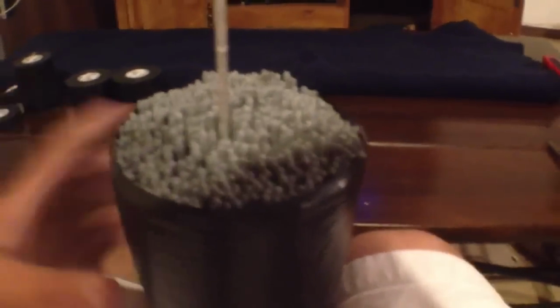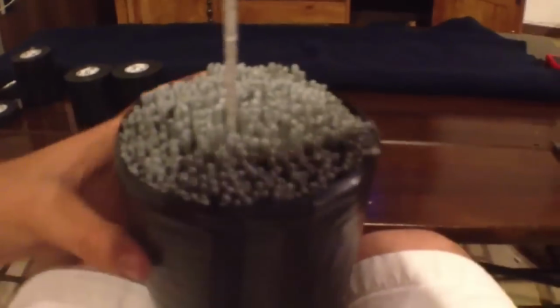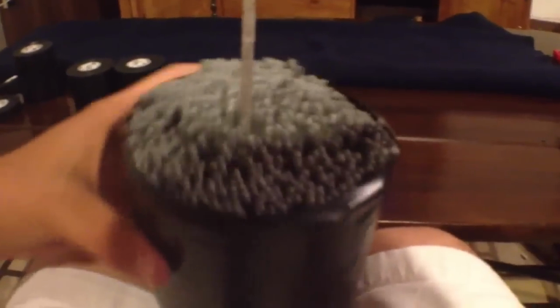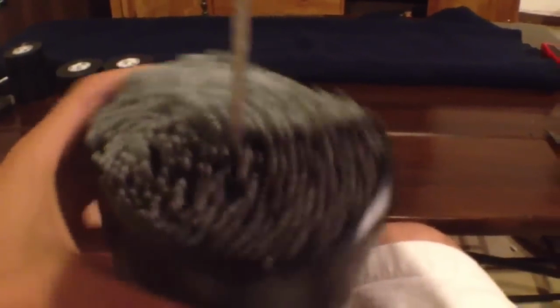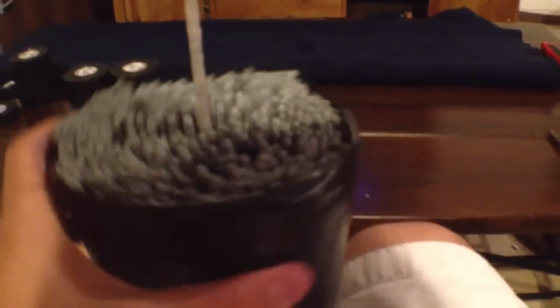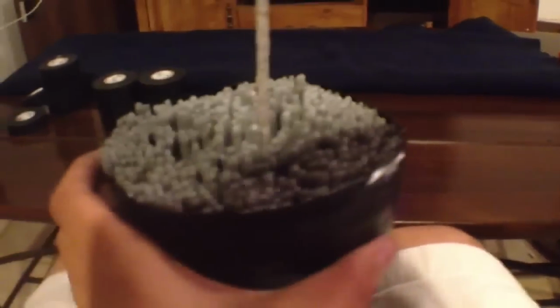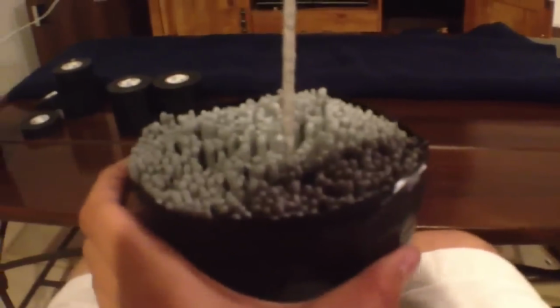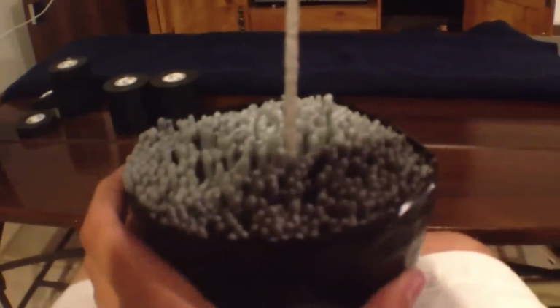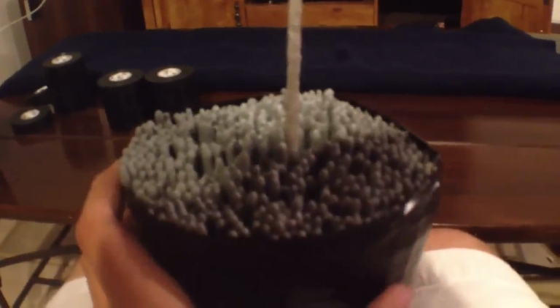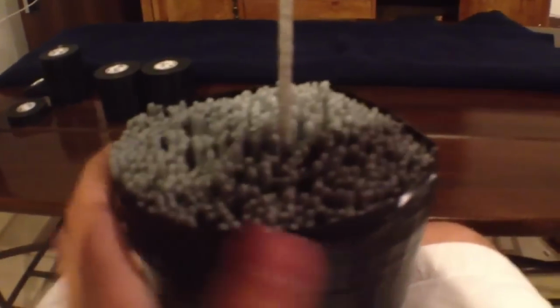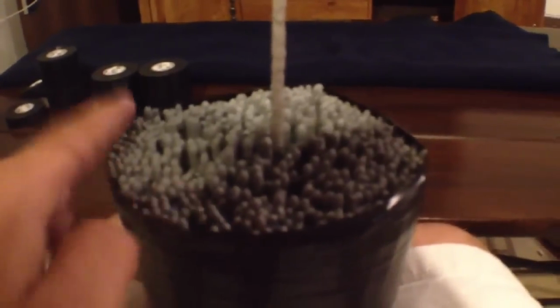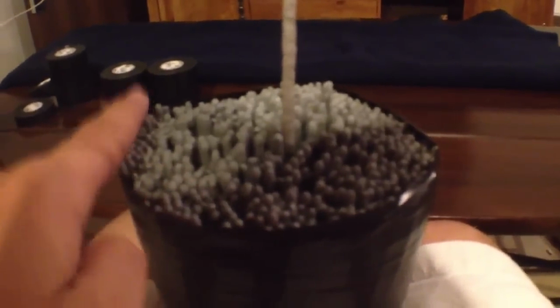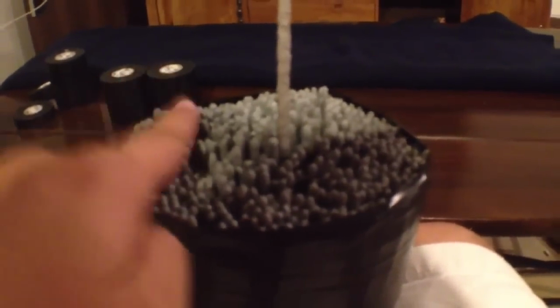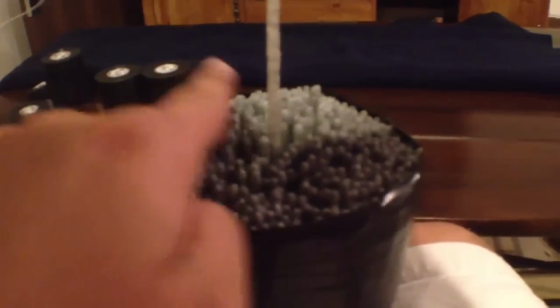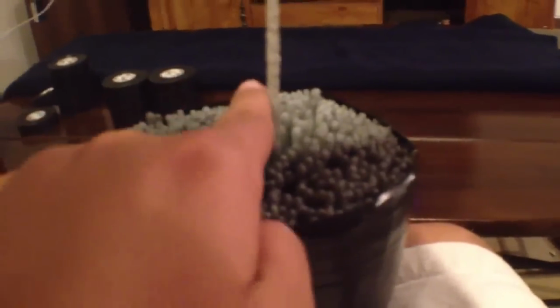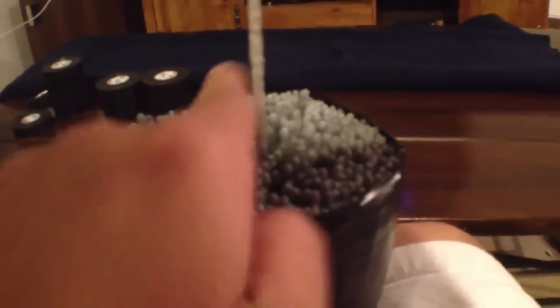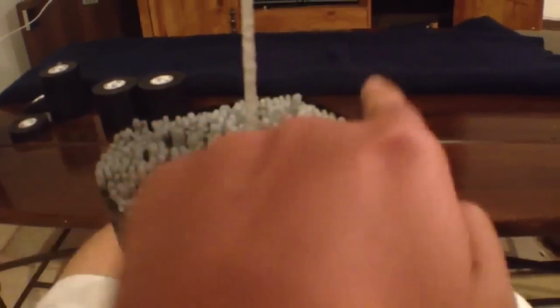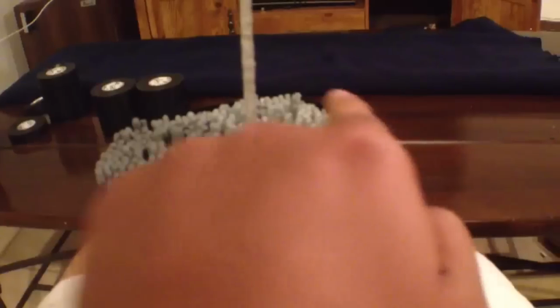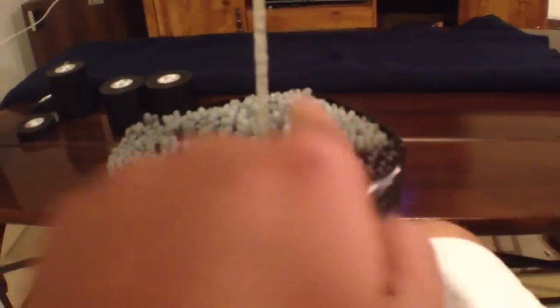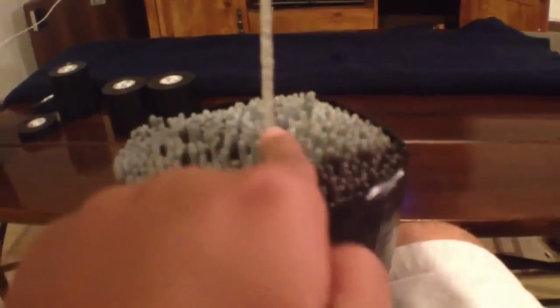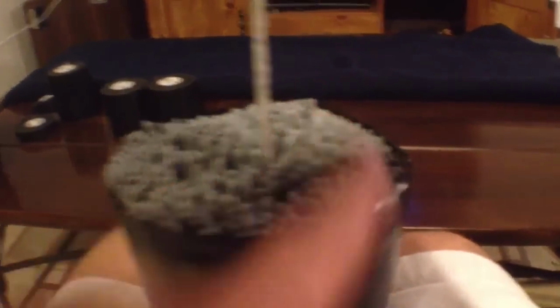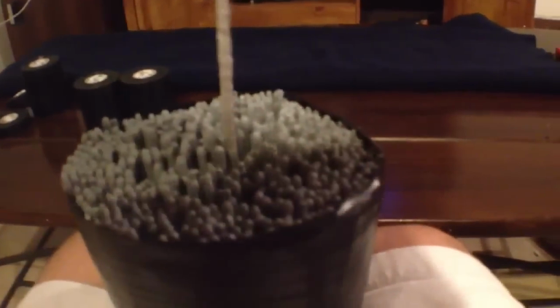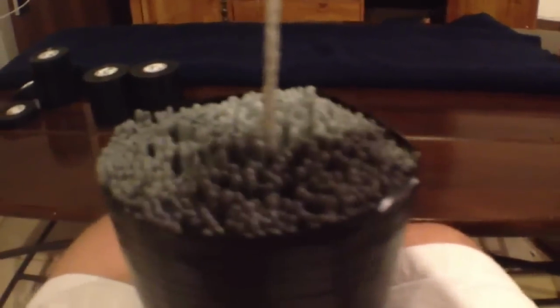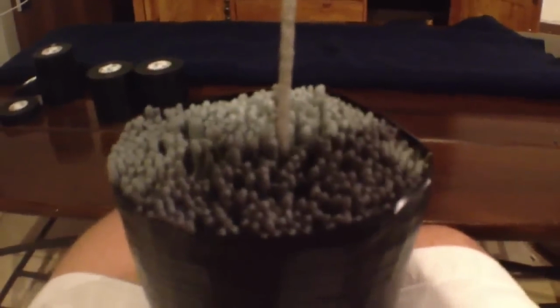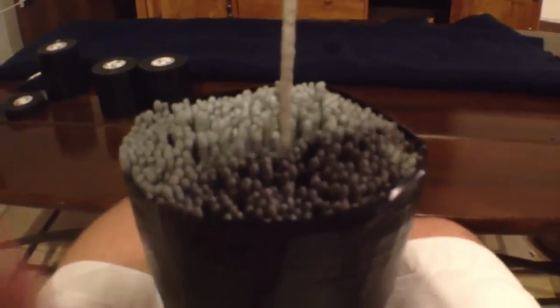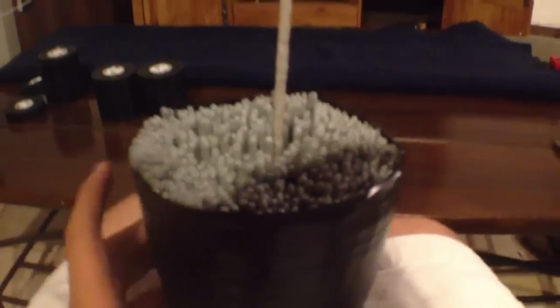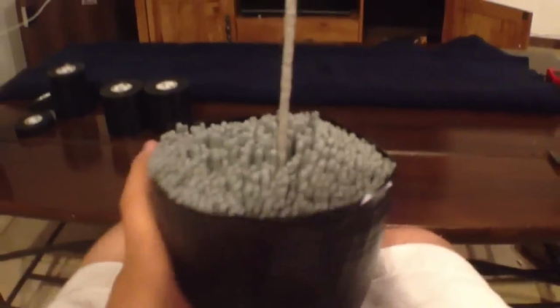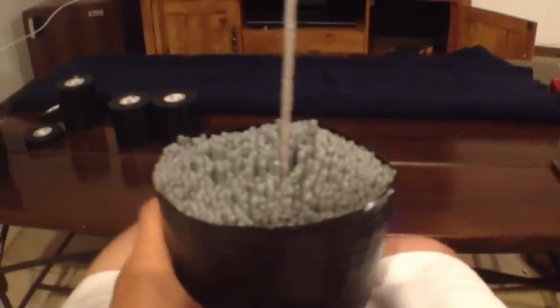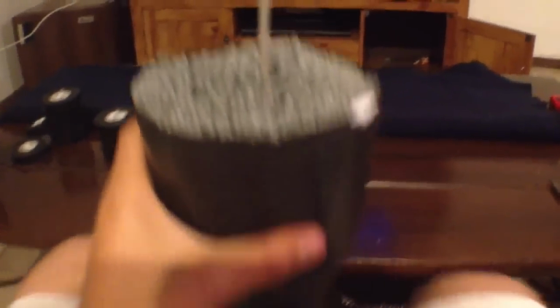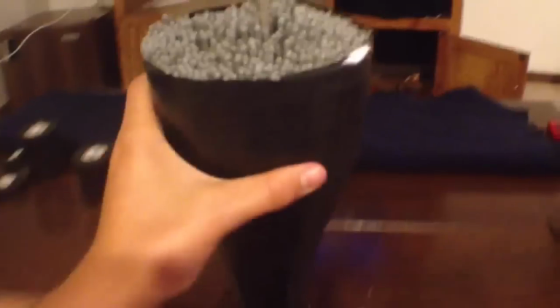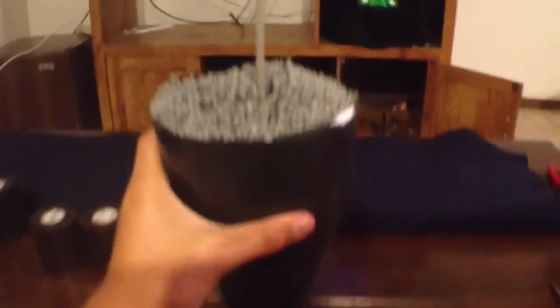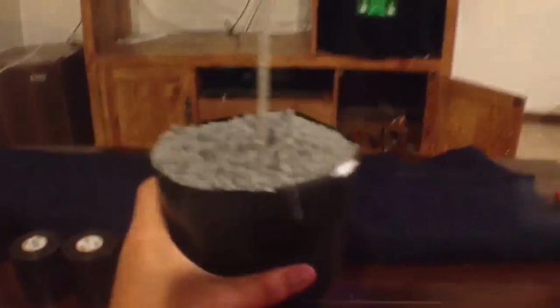Then I turn it 90 degrees and go one by one each way. I do two layers of that for each time doing the top.